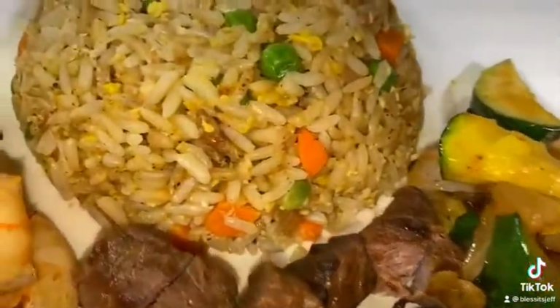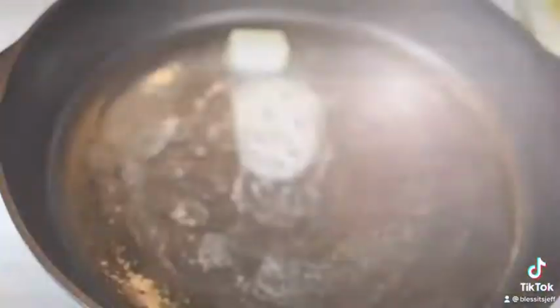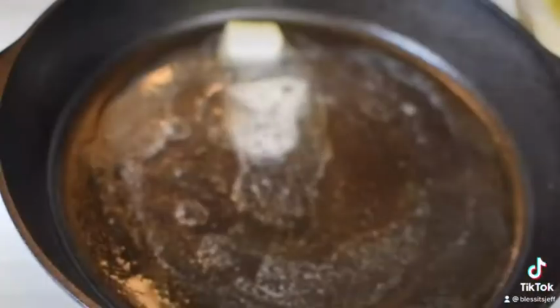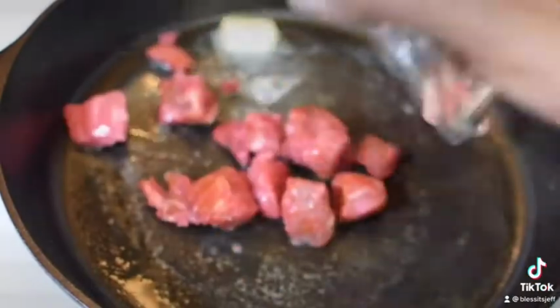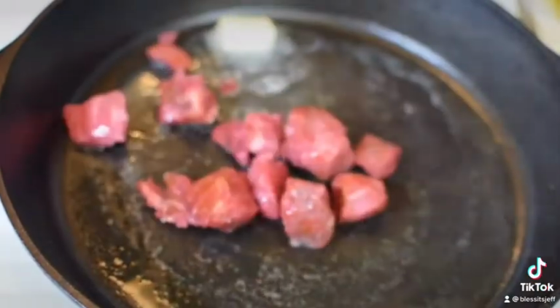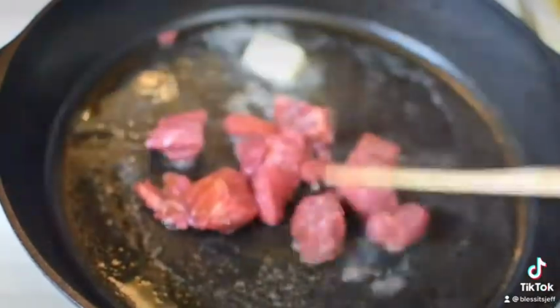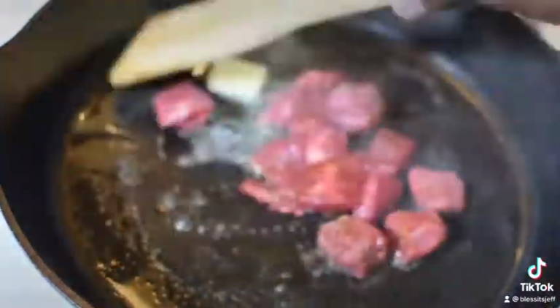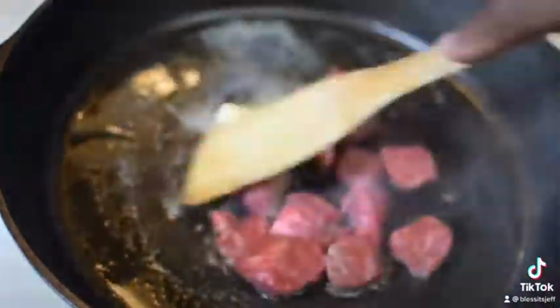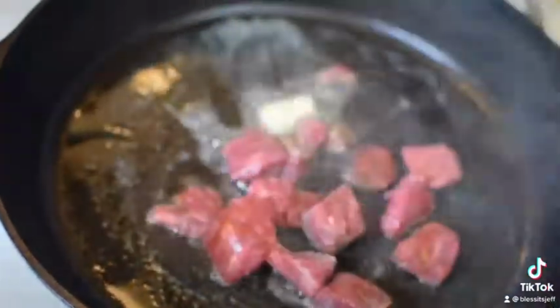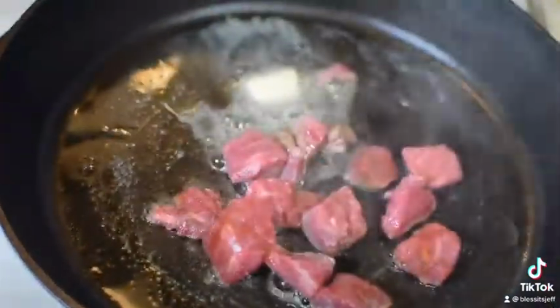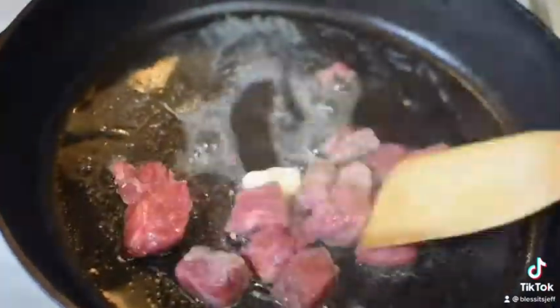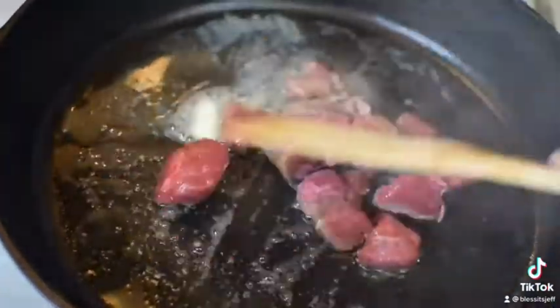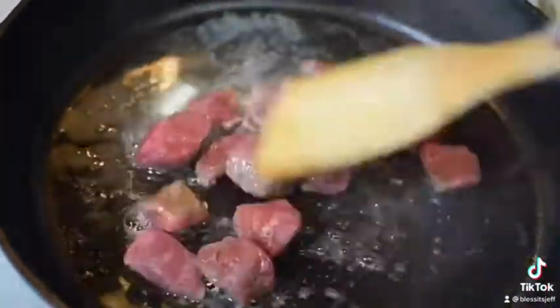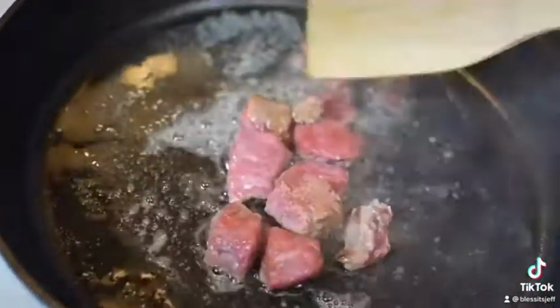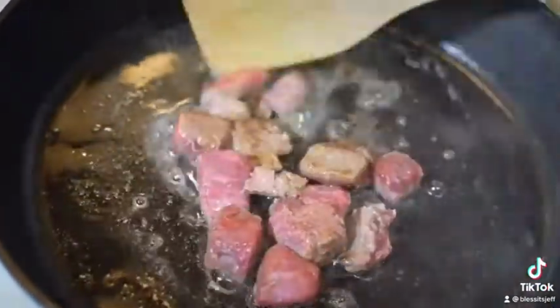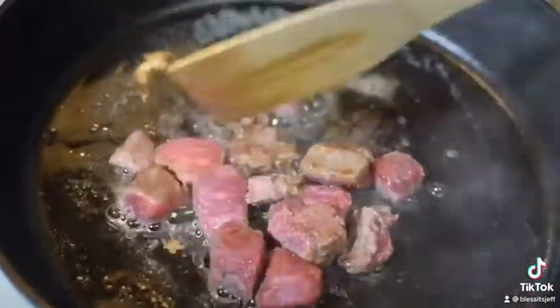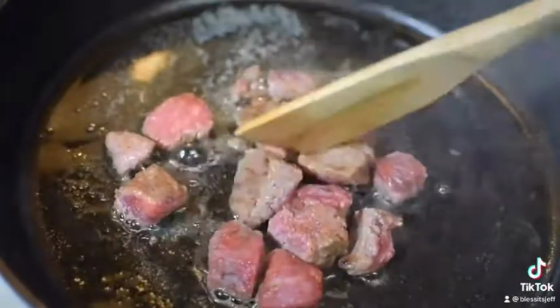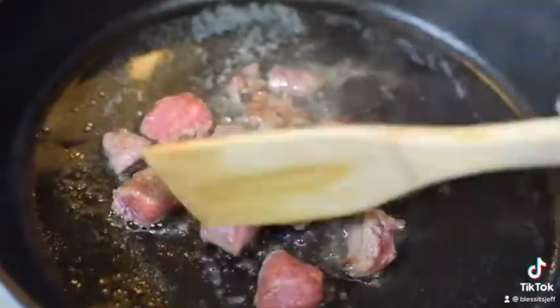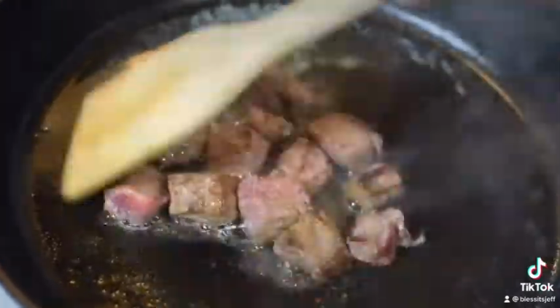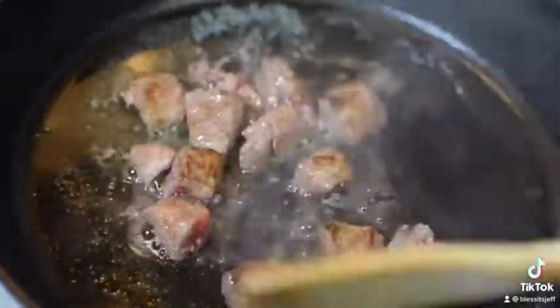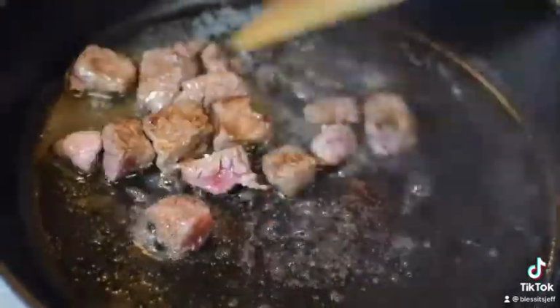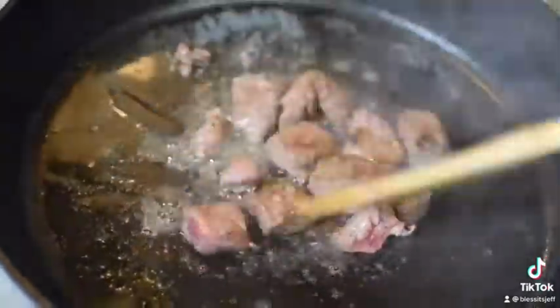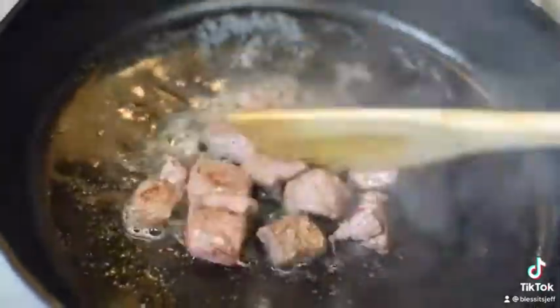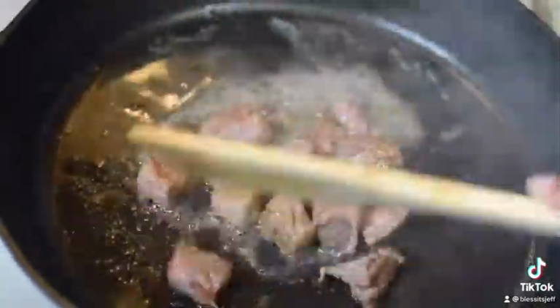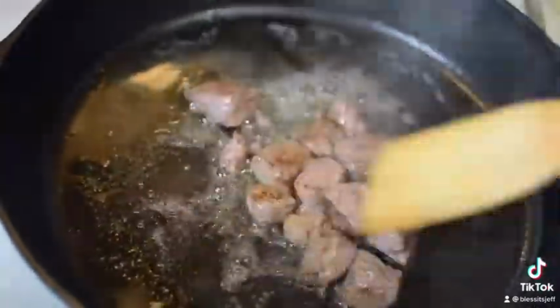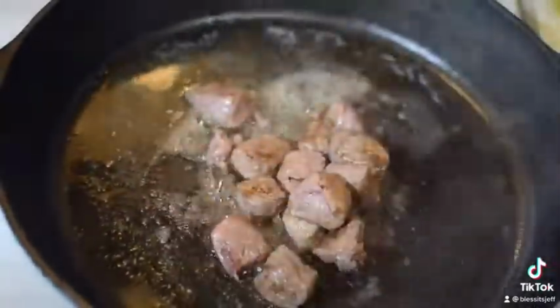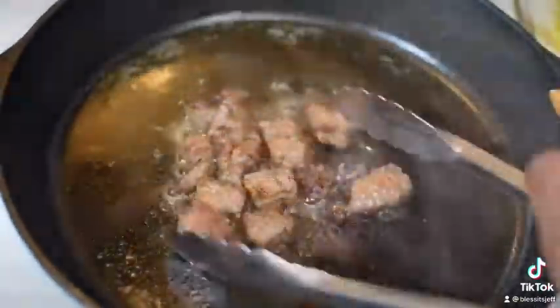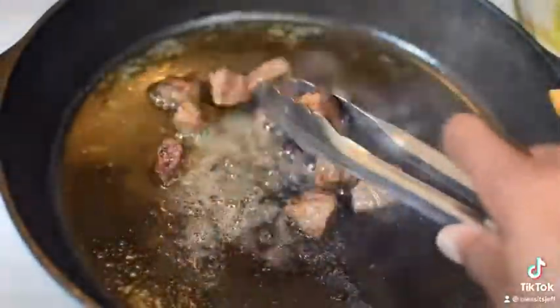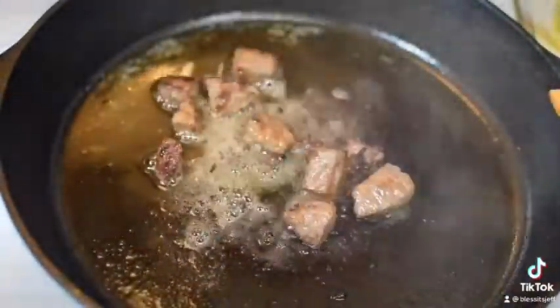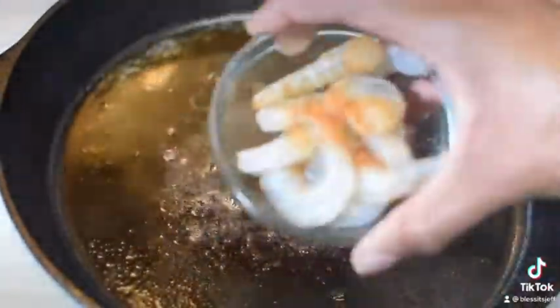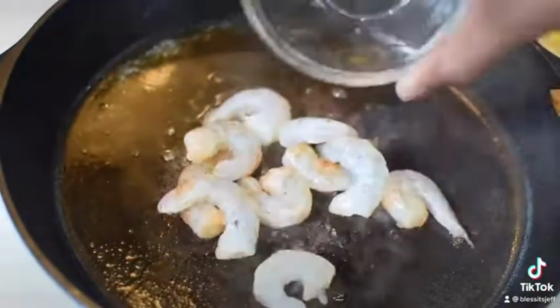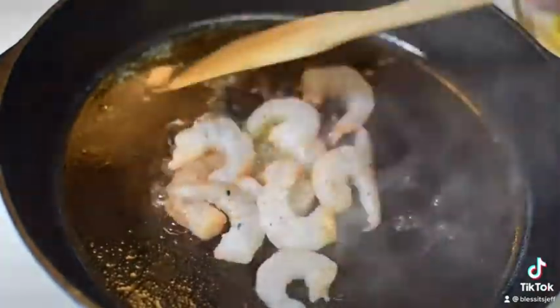First things first, get your steak — whatever you got, flank, ribeye — cut it up and let's grill it just like that. Let it go for about 15 minutes until it's fully cooked and we get some nice color. From there, take it off.